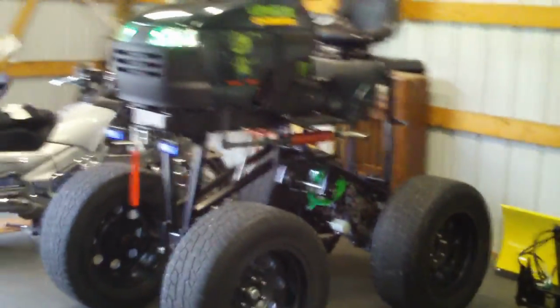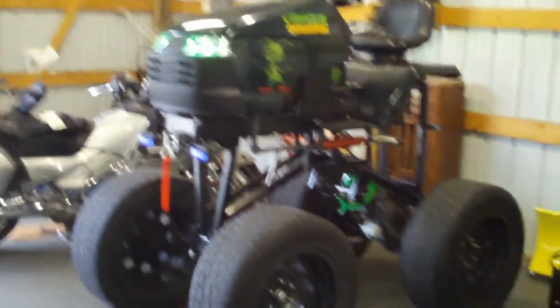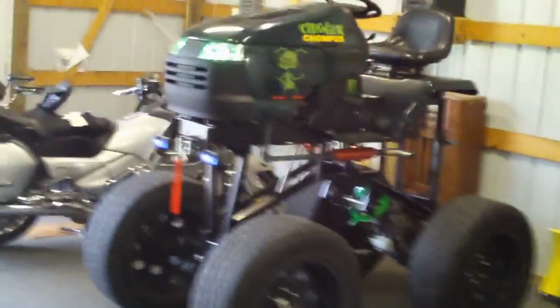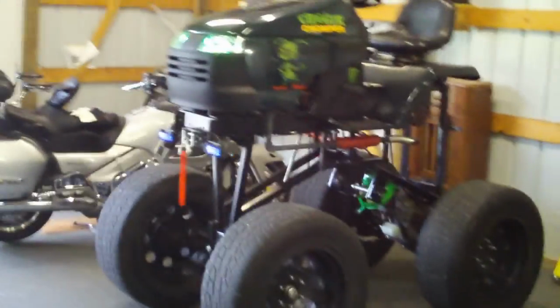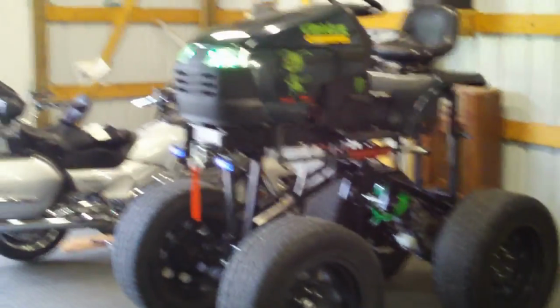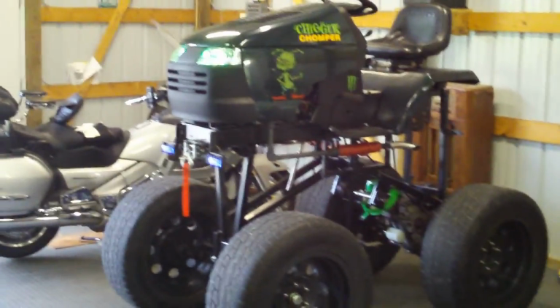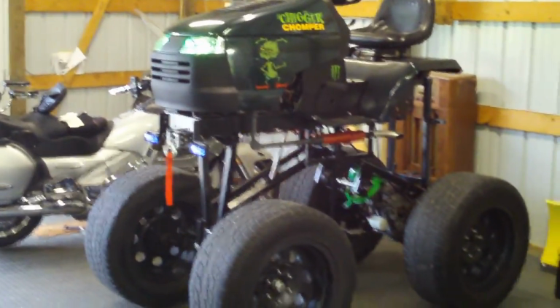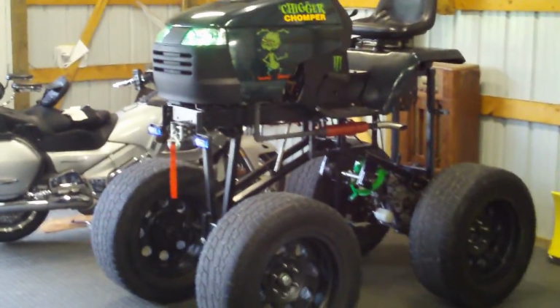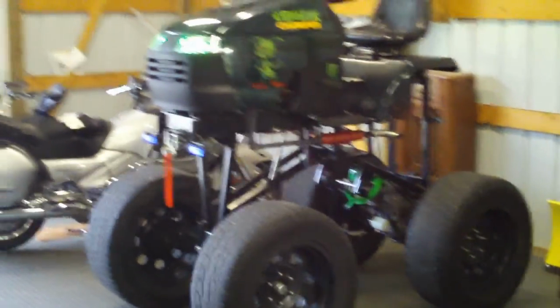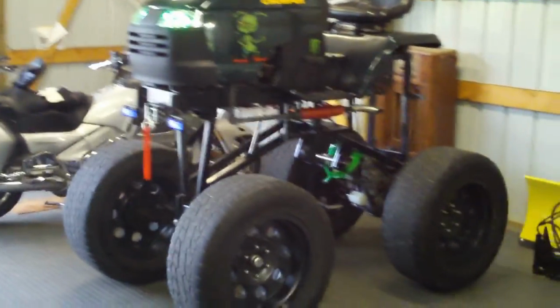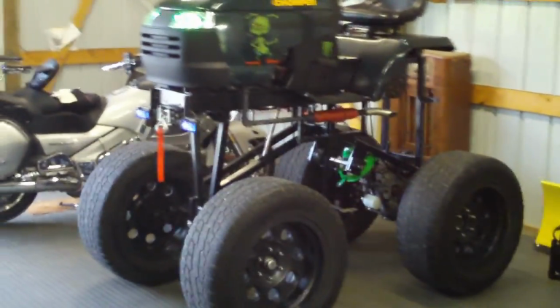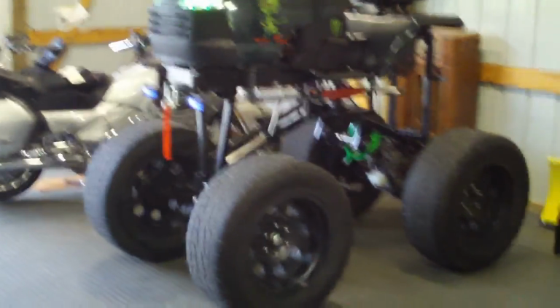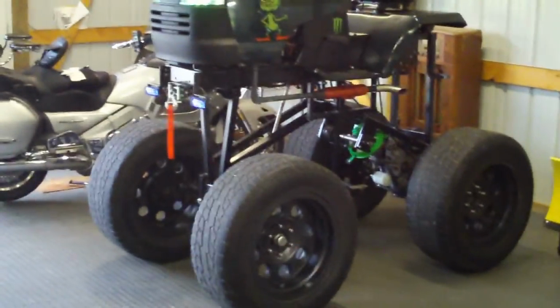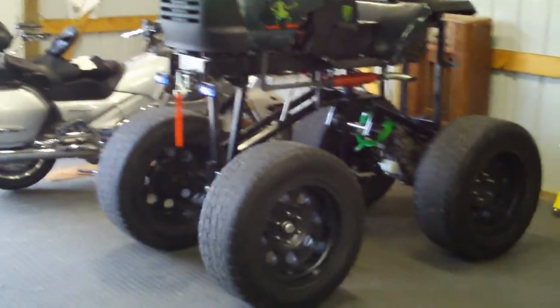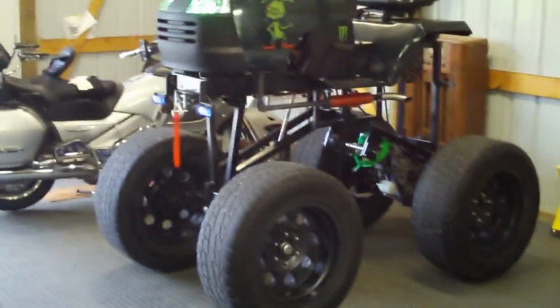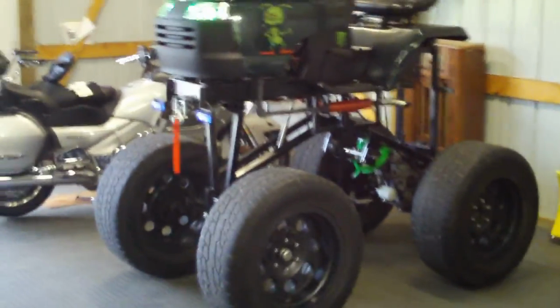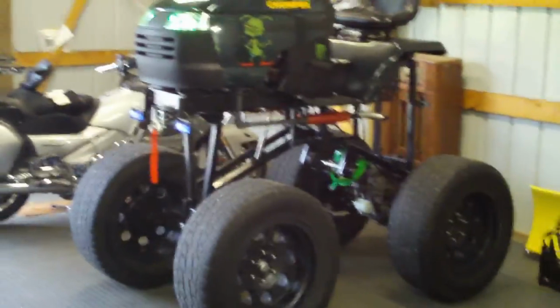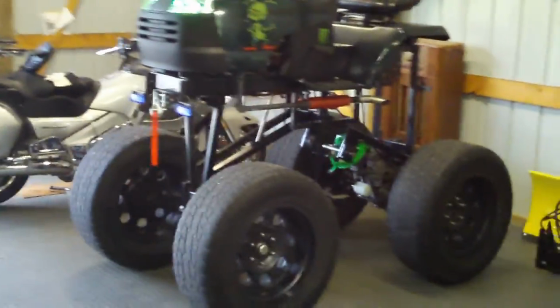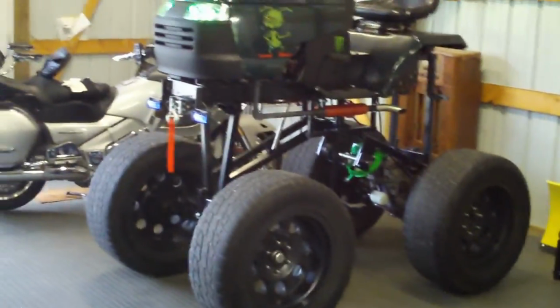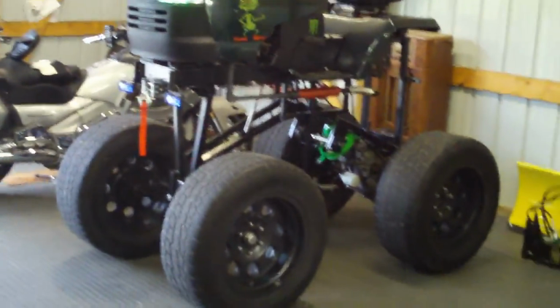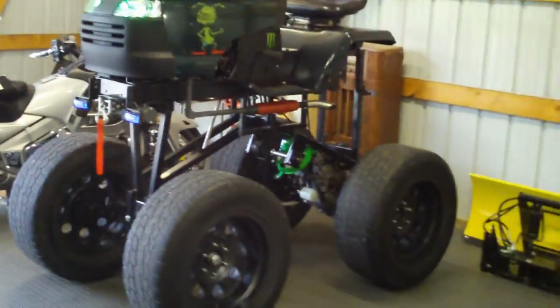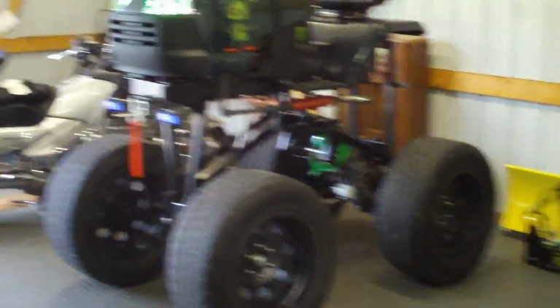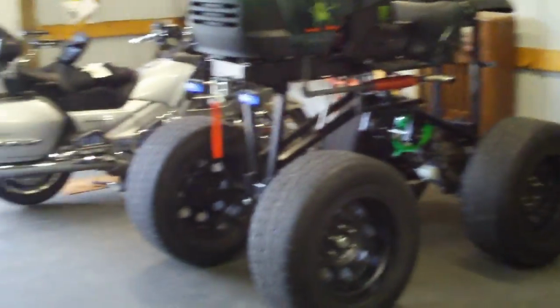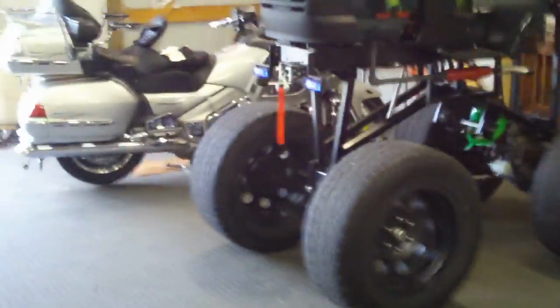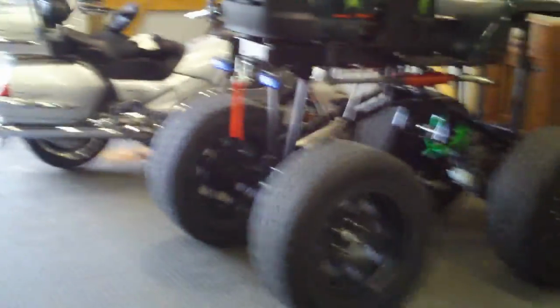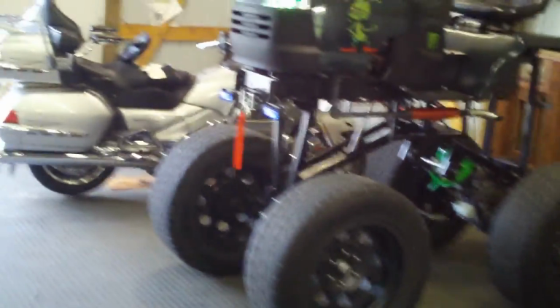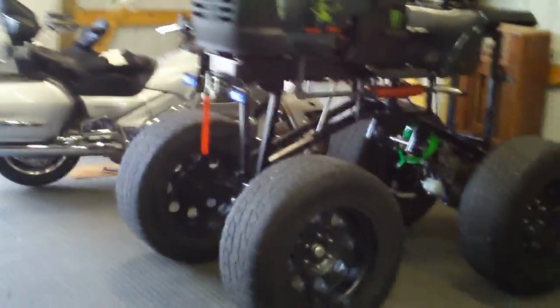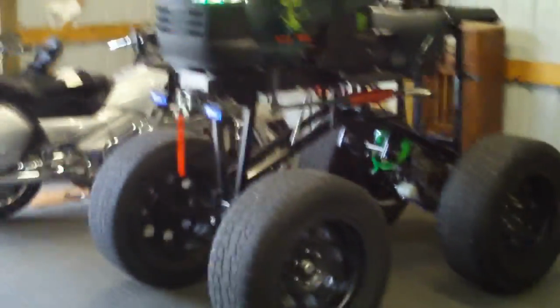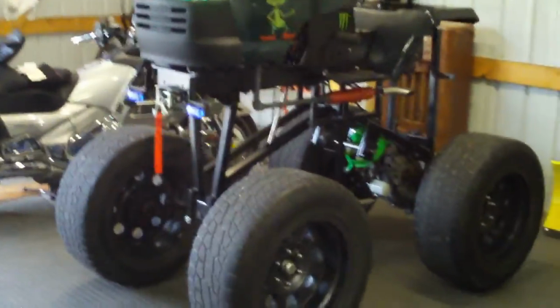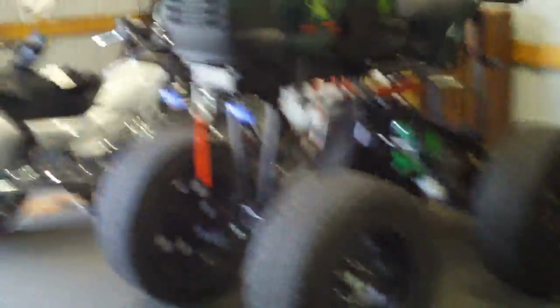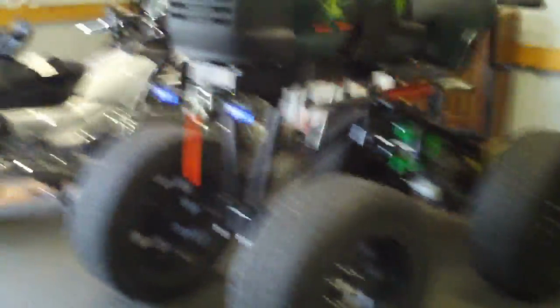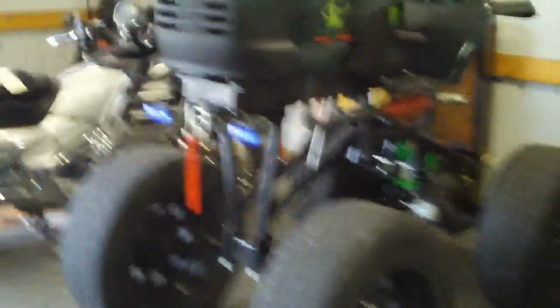It's got a two-foot lift kit on it, 31-and-a-half-inch tall tires, 12 inches wide on 18-inch rims, and a two-foot lift kit.